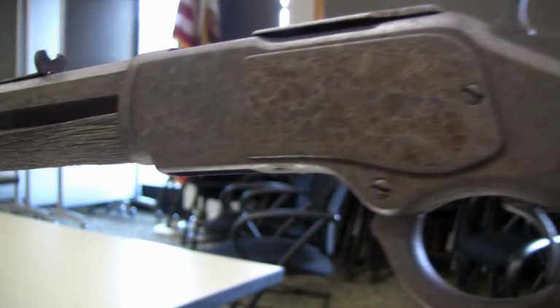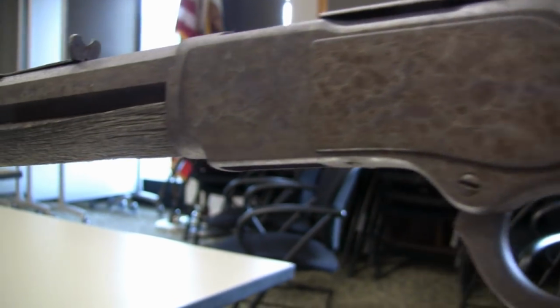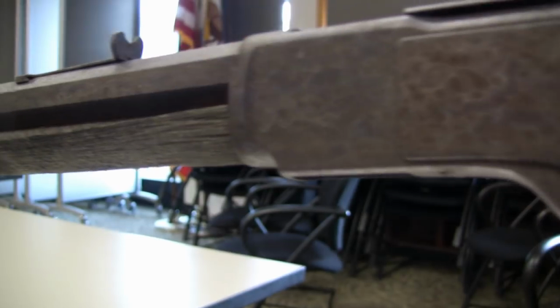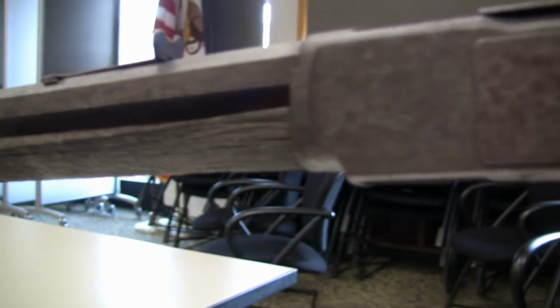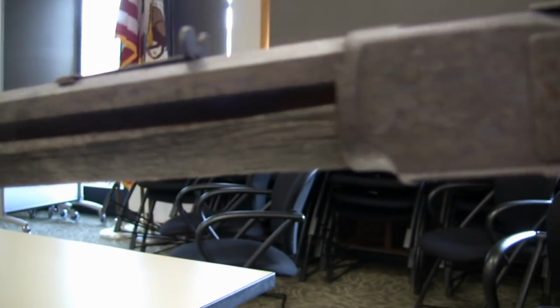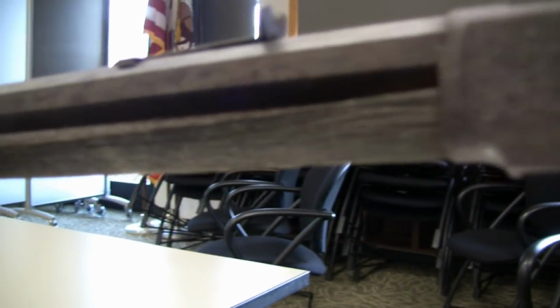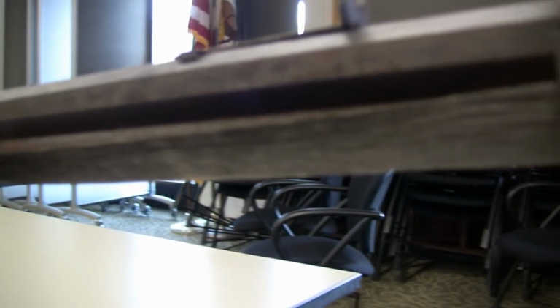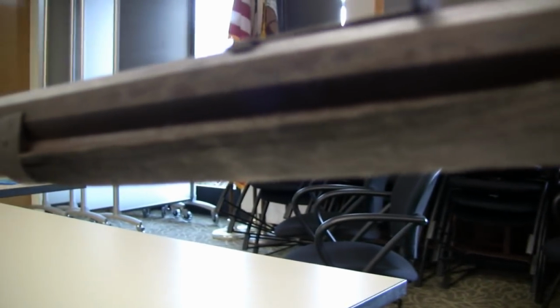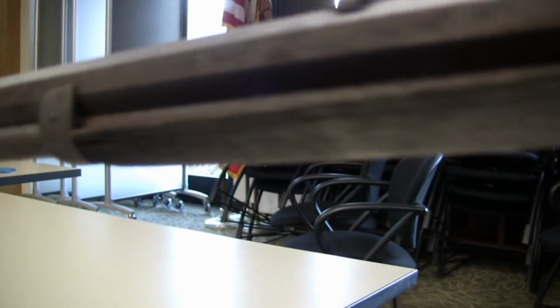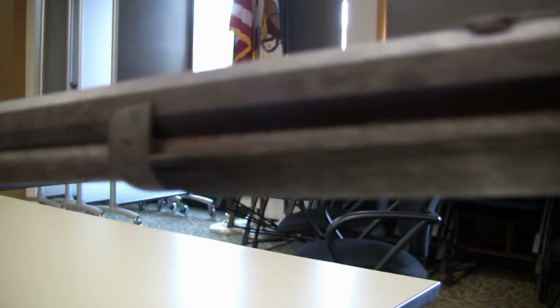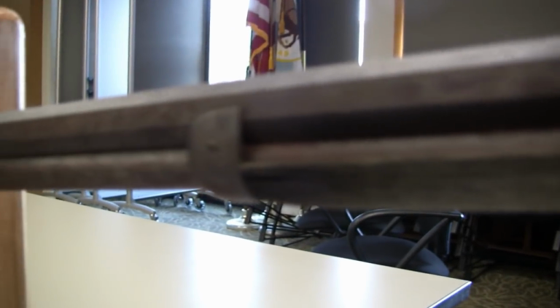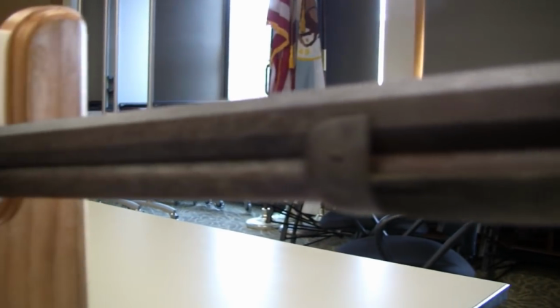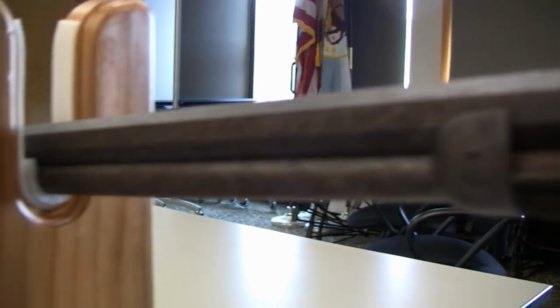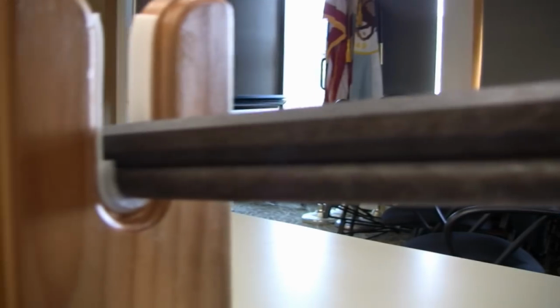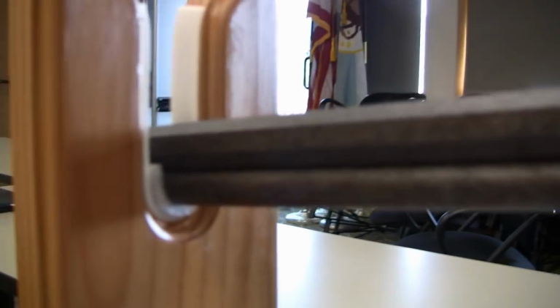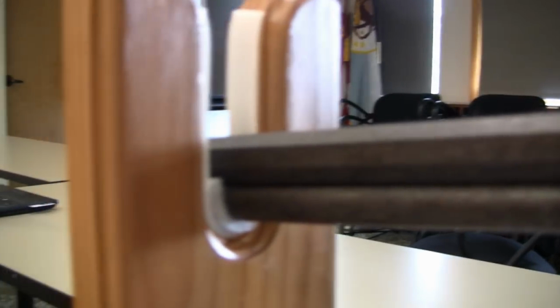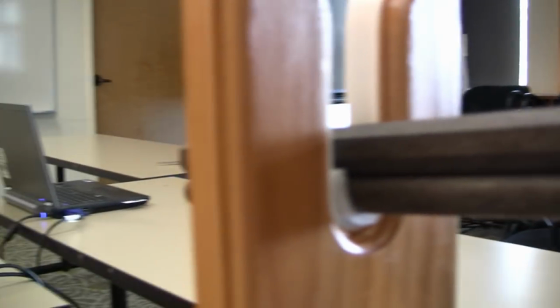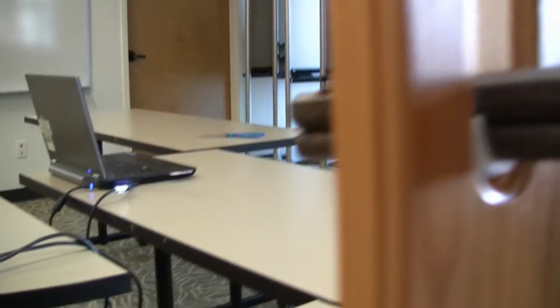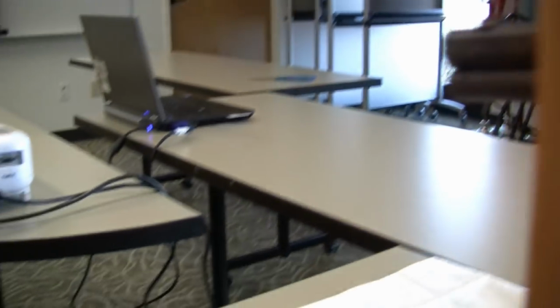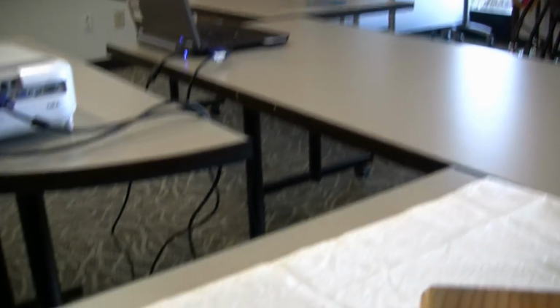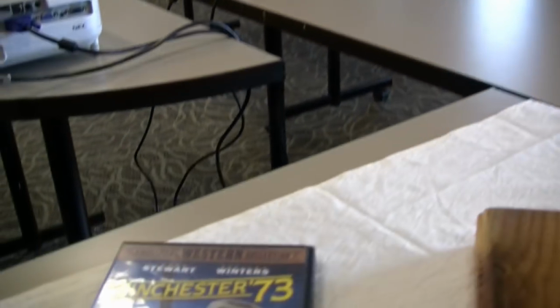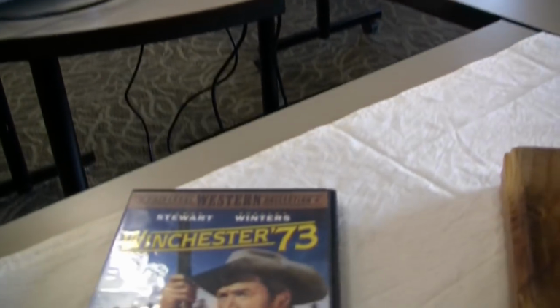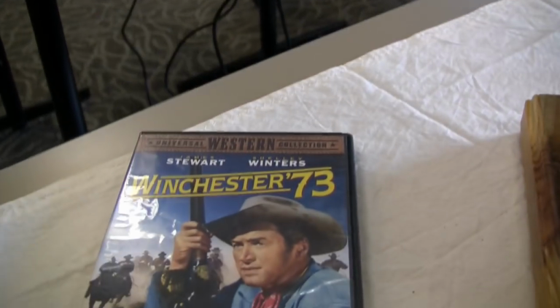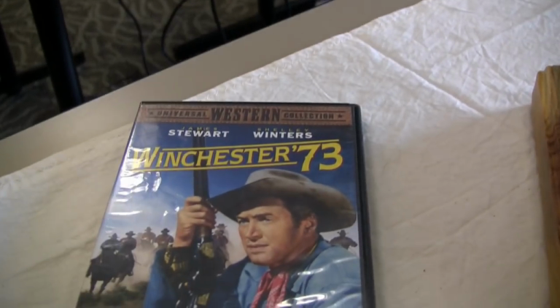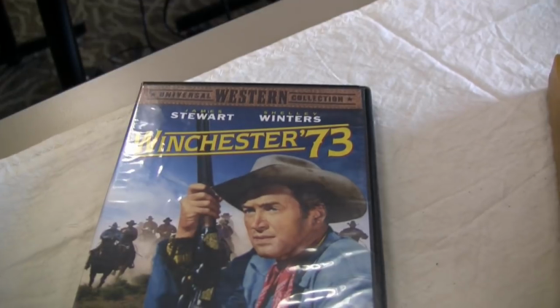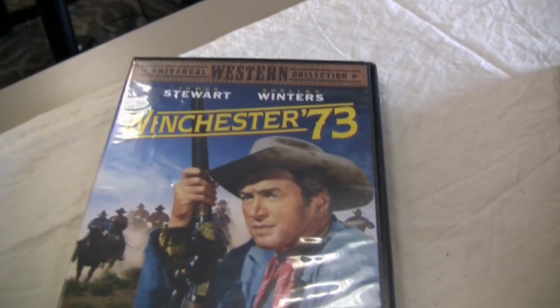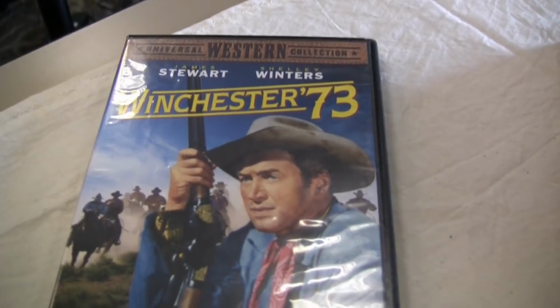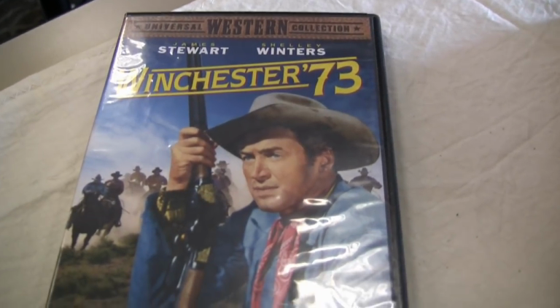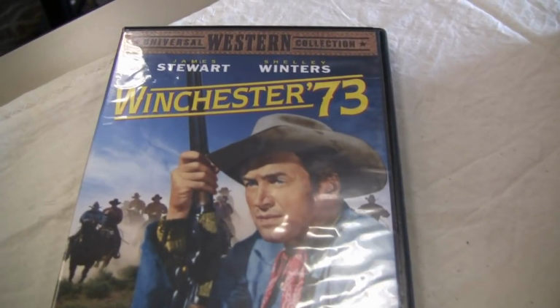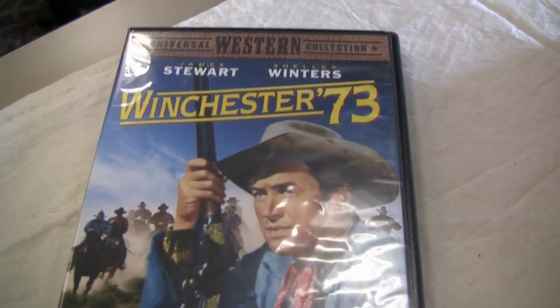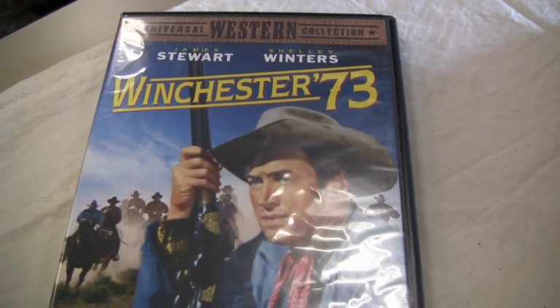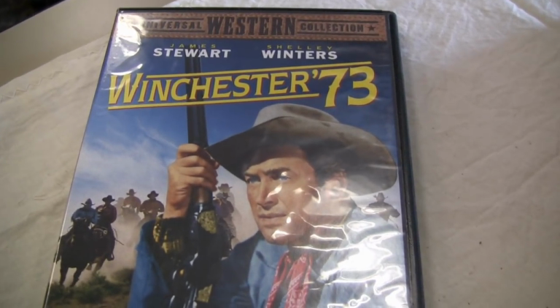That Jimmy Stewart movie — the film was made in 1950 — it's about a Winchester. It's kind of the same thing we're looking for: the Winchester goes from place to place and kind of has its own story.